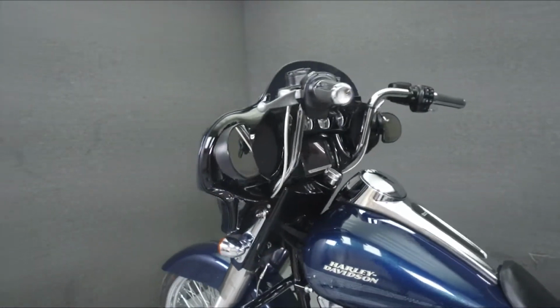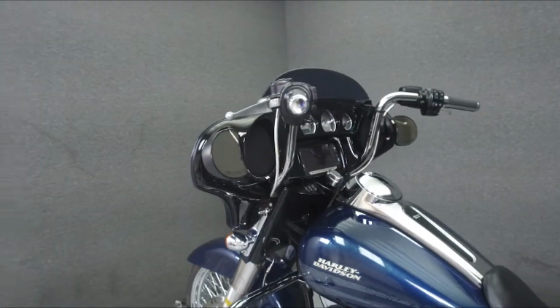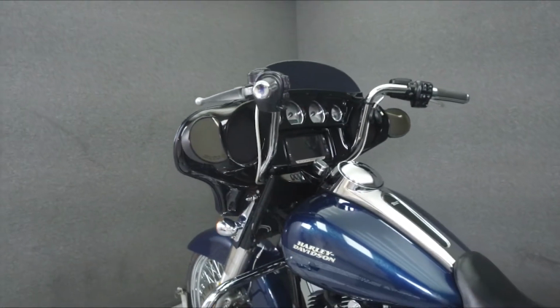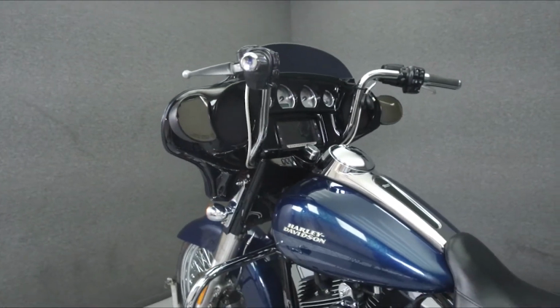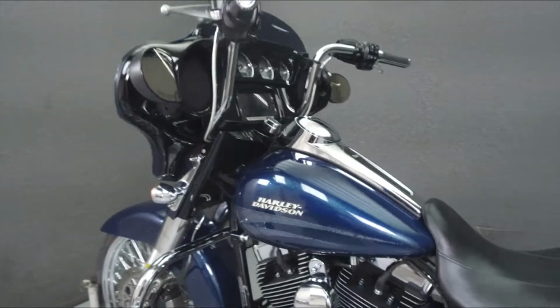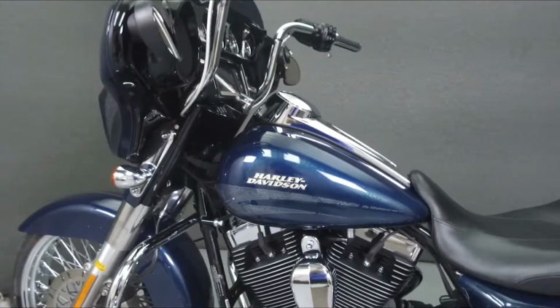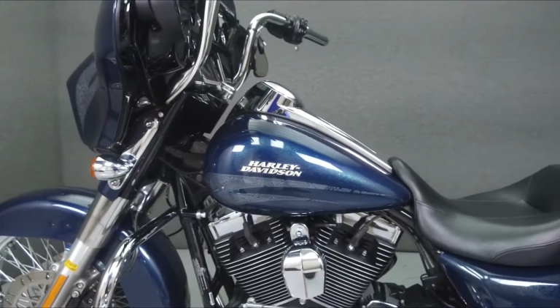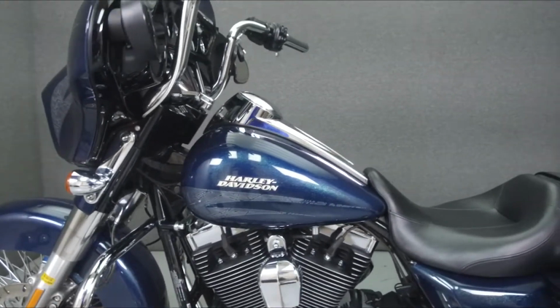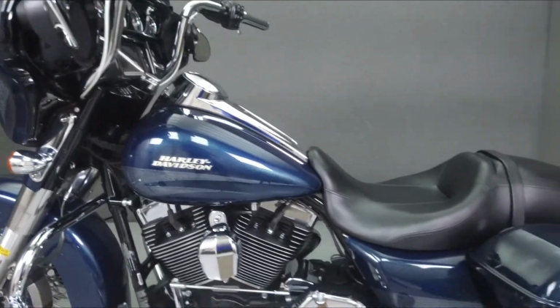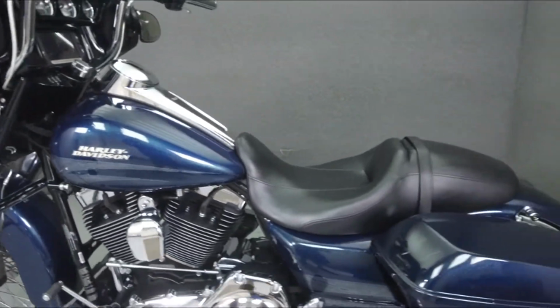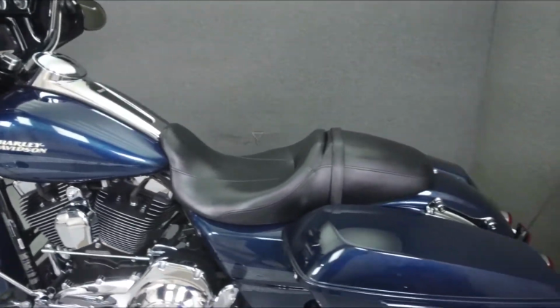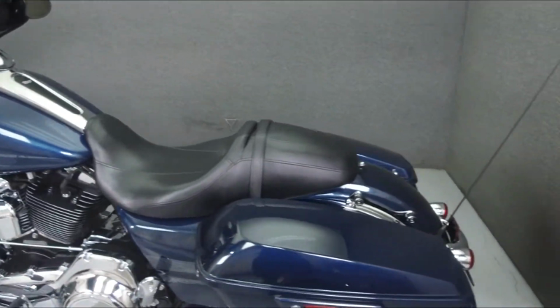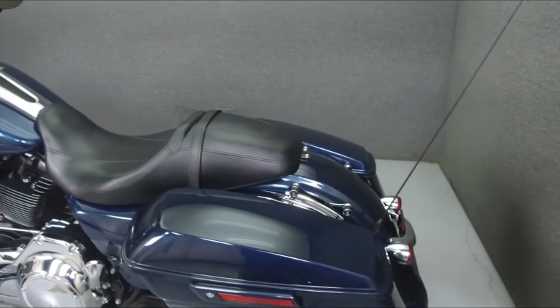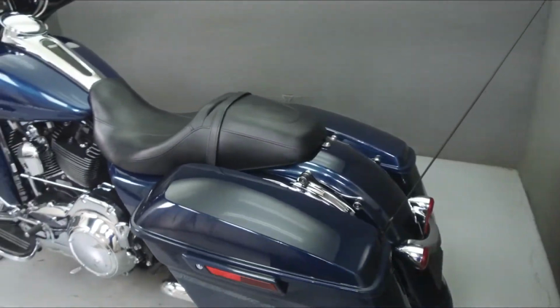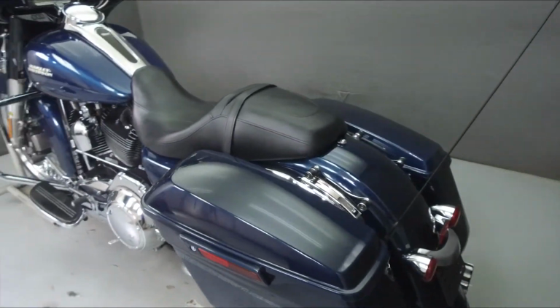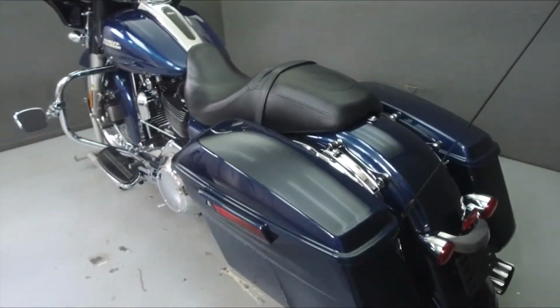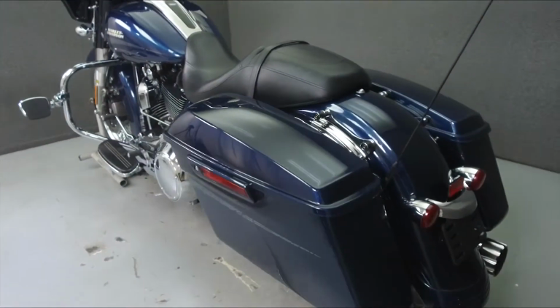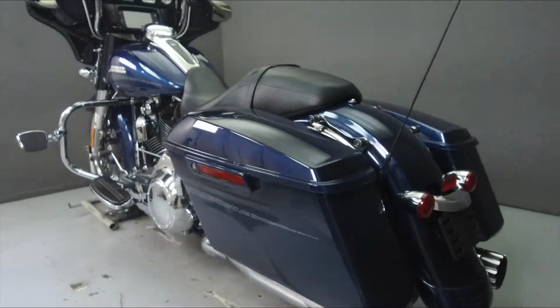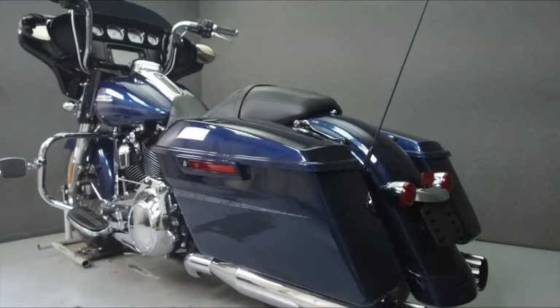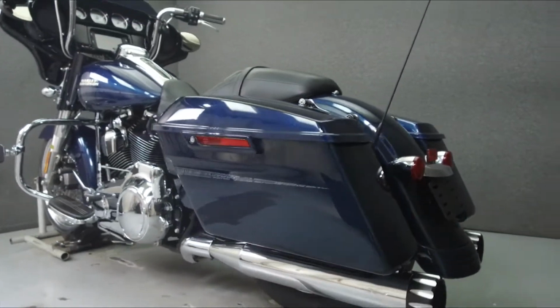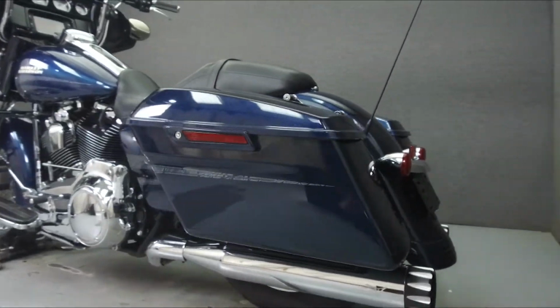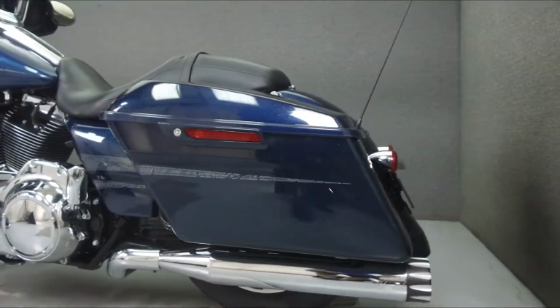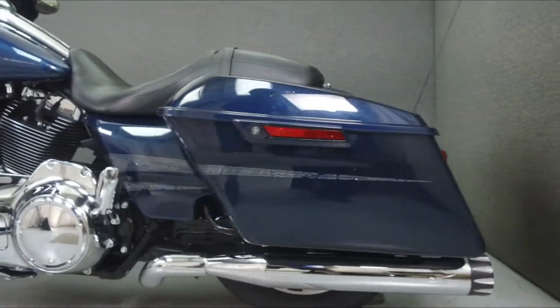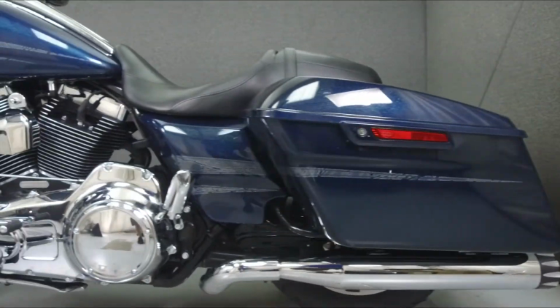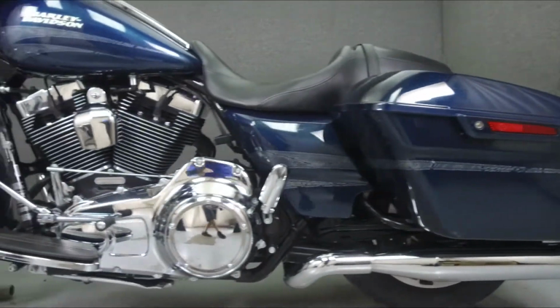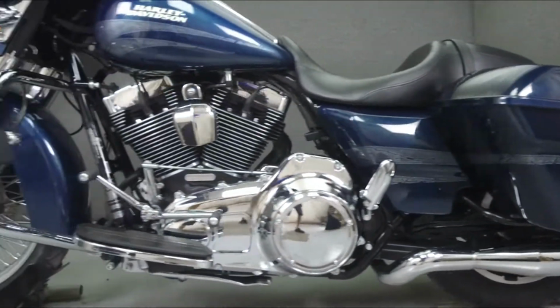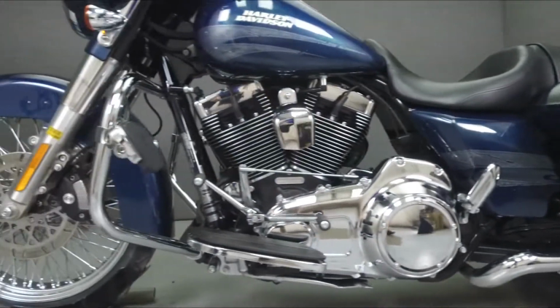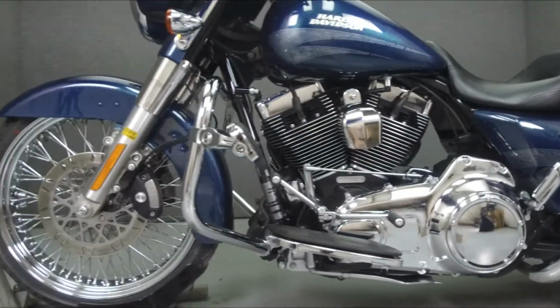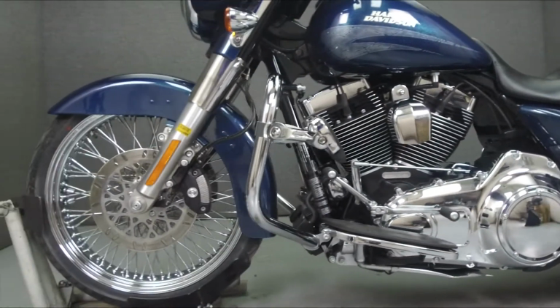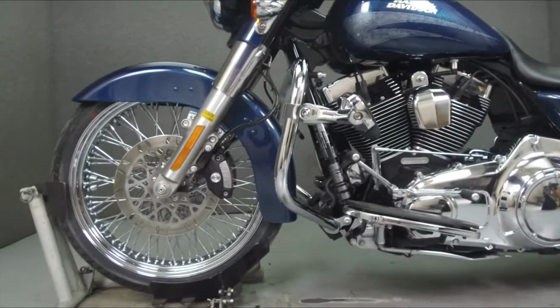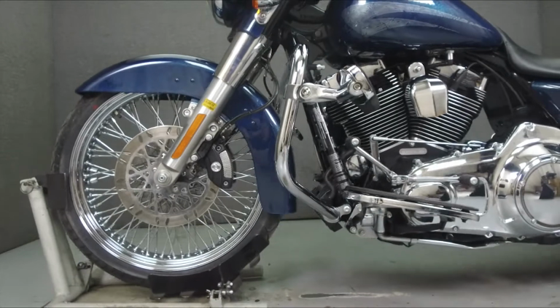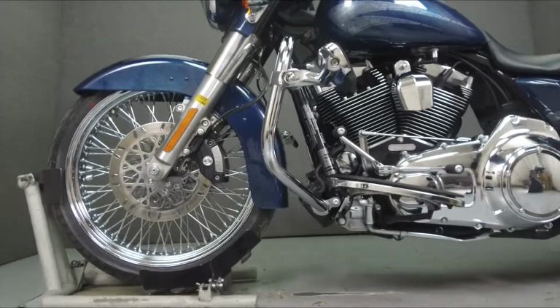This bike comes equipped with a multi-function two-speaker stereo system, ABS, and cruise control. It has been upgraded with RC exhaust slip-on mufflers, a 21-inch front wheel, highway pegs, grips, and ape hanger handlebars.